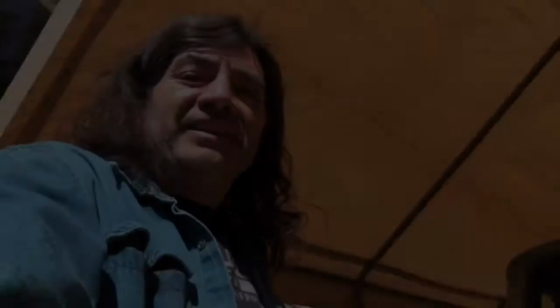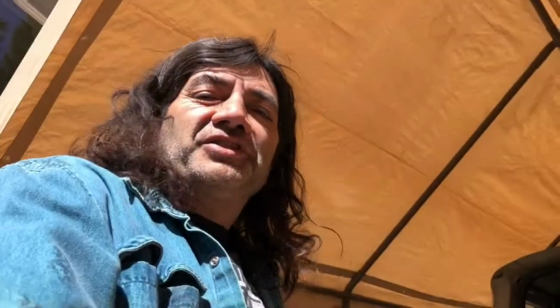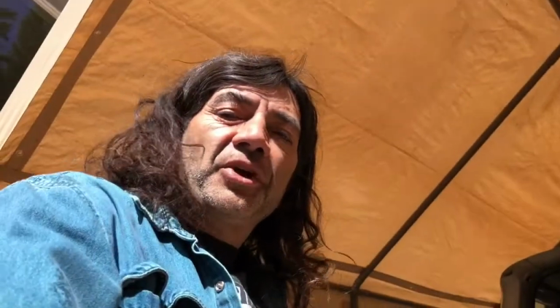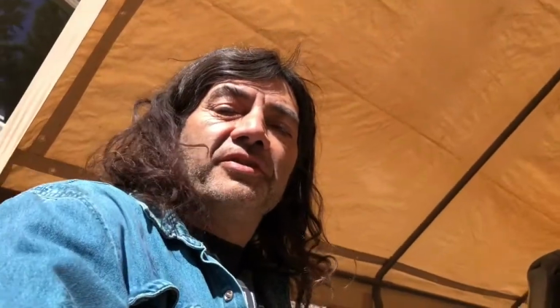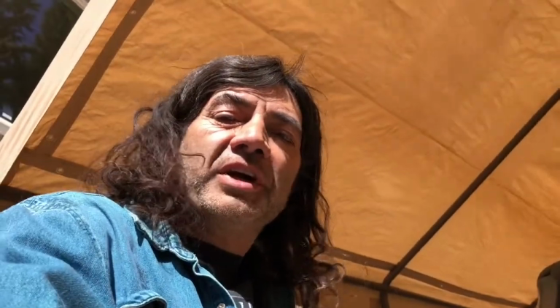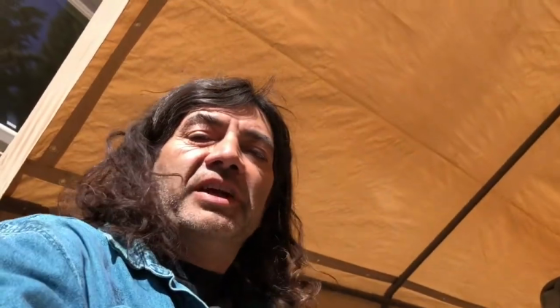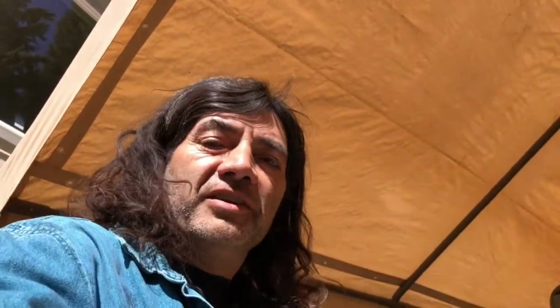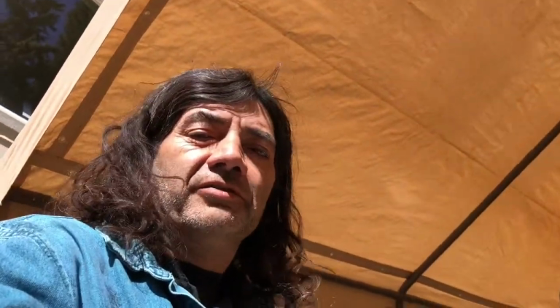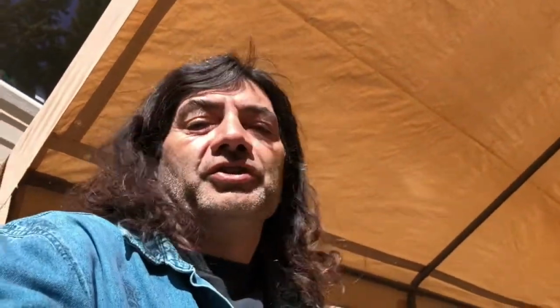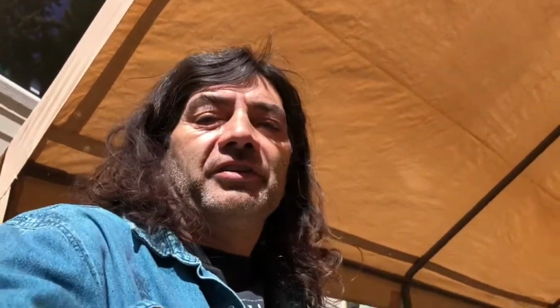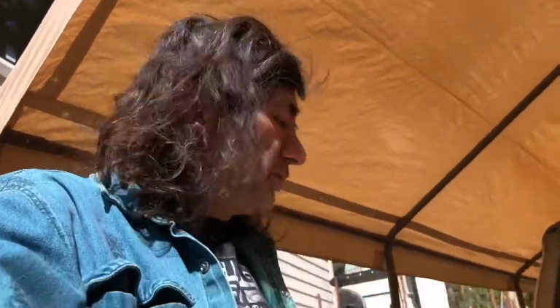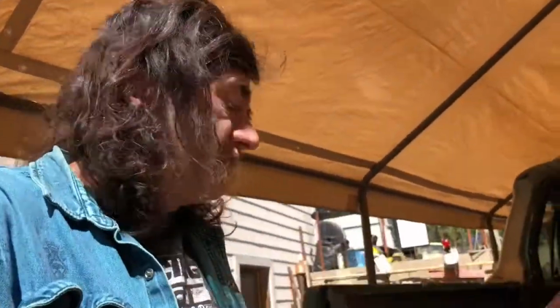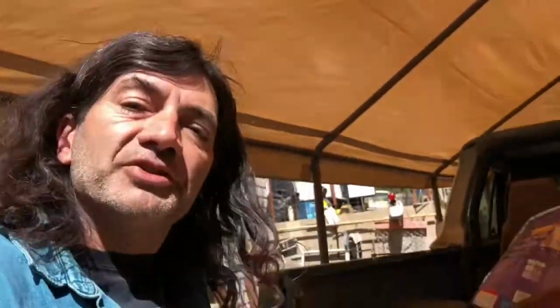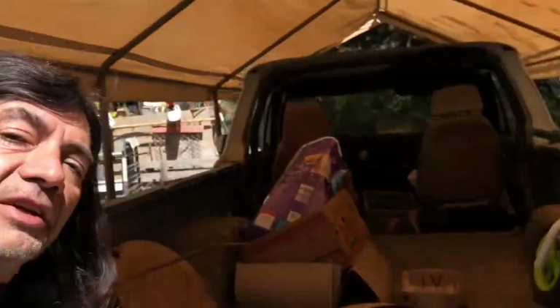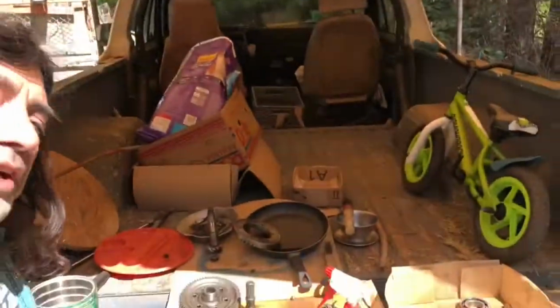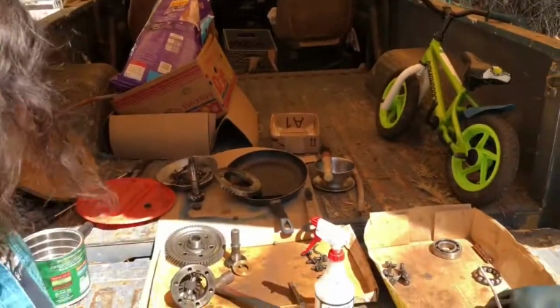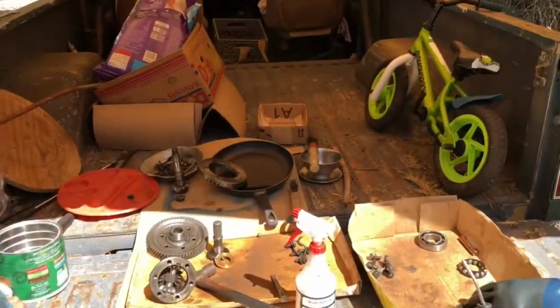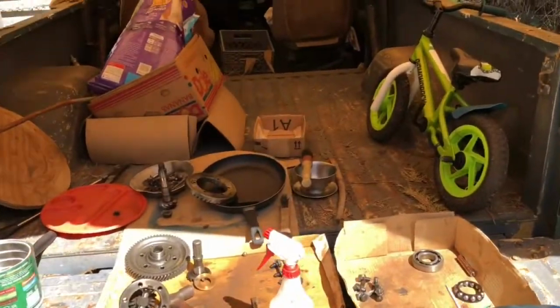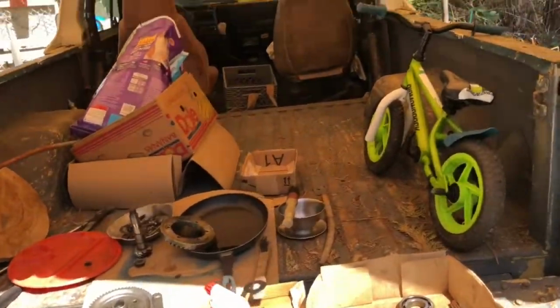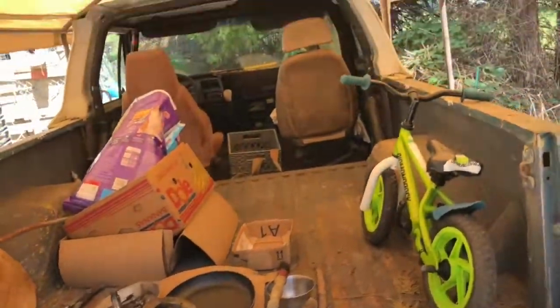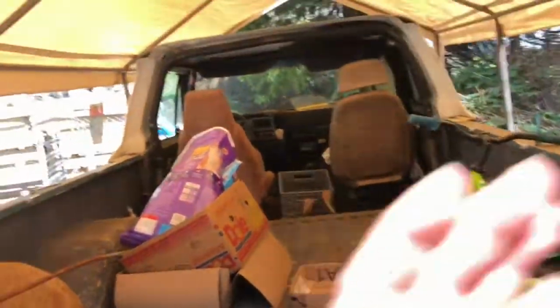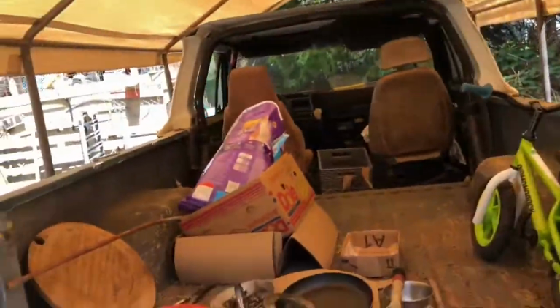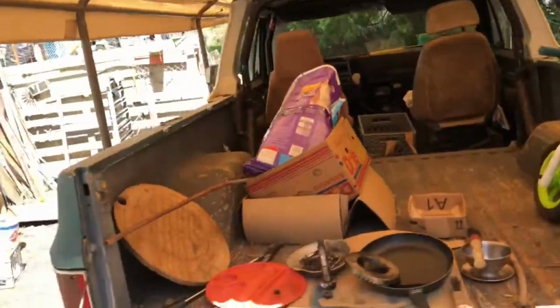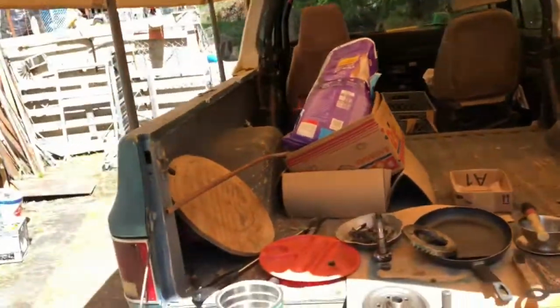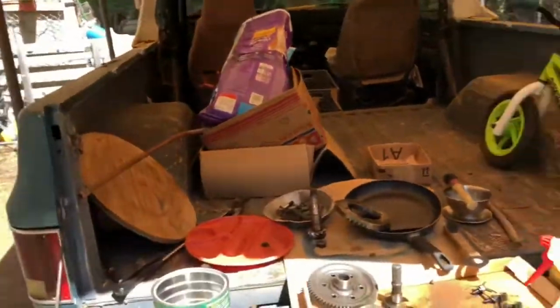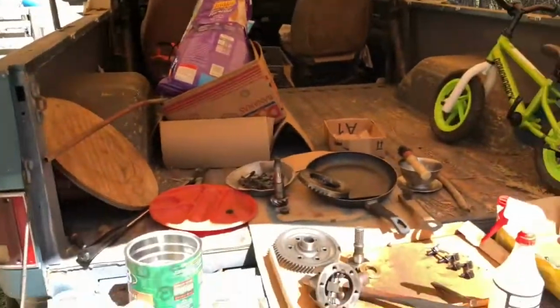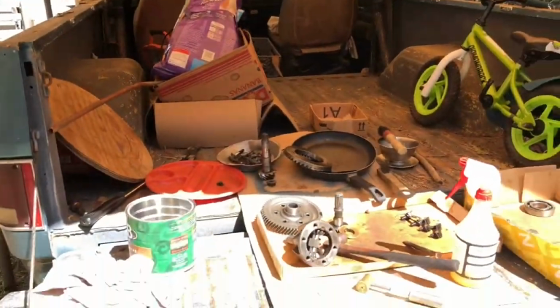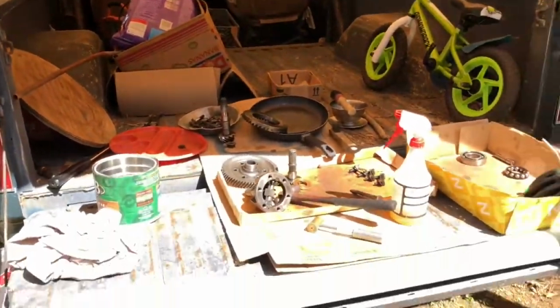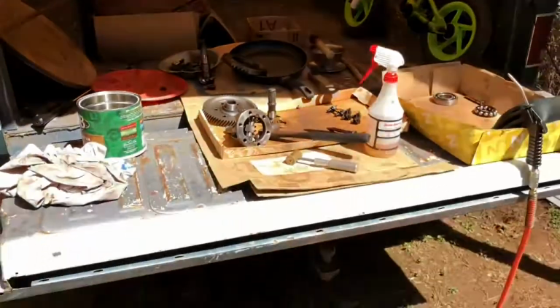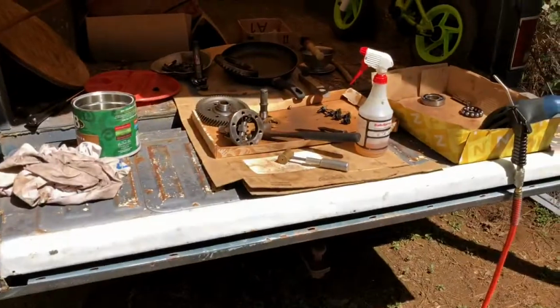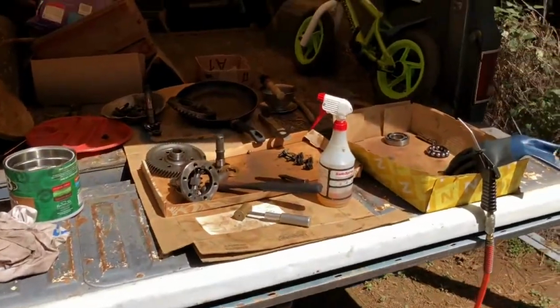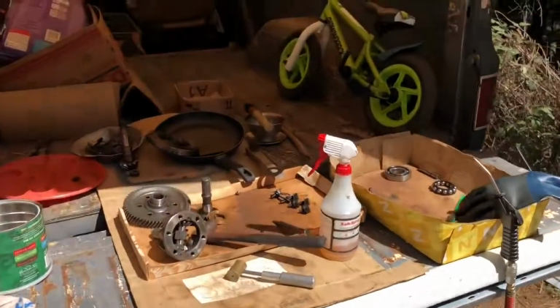Let's throw in a very quick update on the differential here for our straight-cut gearbox. We can see here that we've got our K5 Blazer tailgate in a lovely sunny spot.